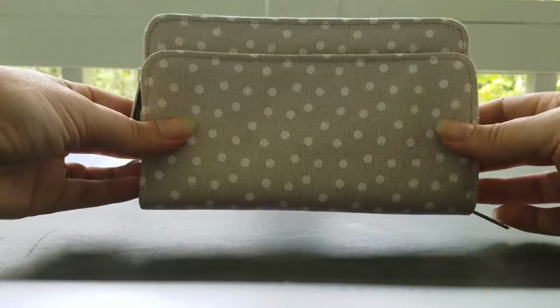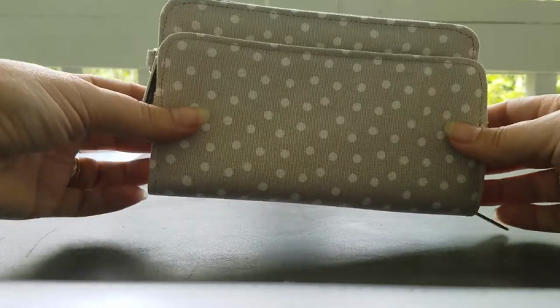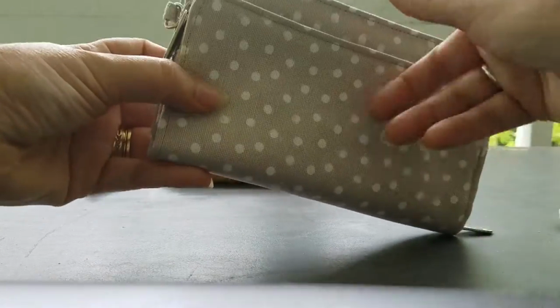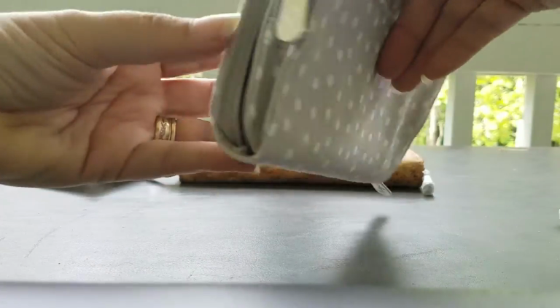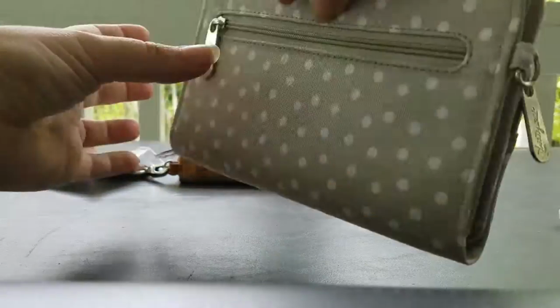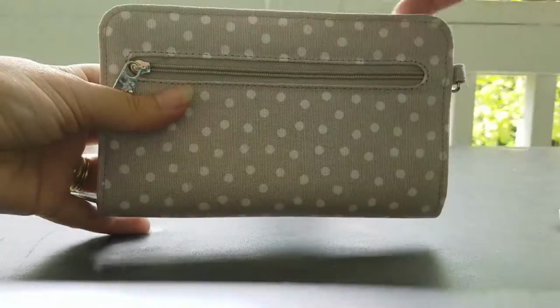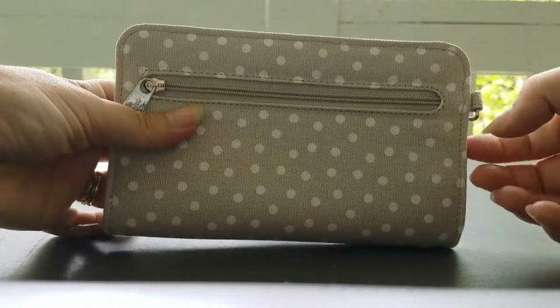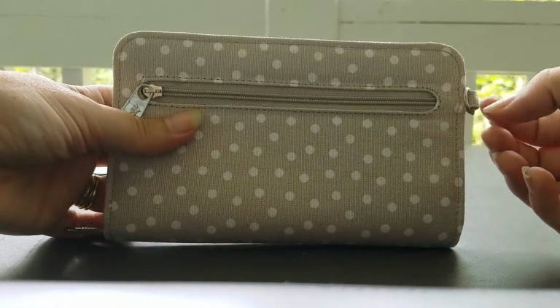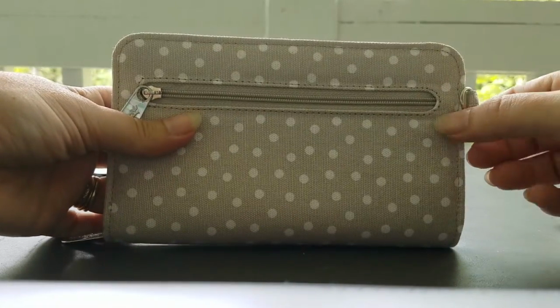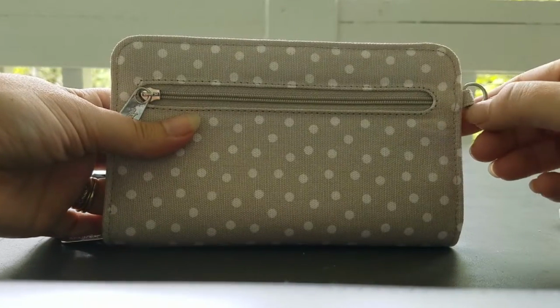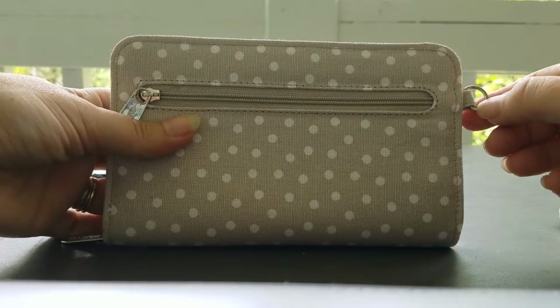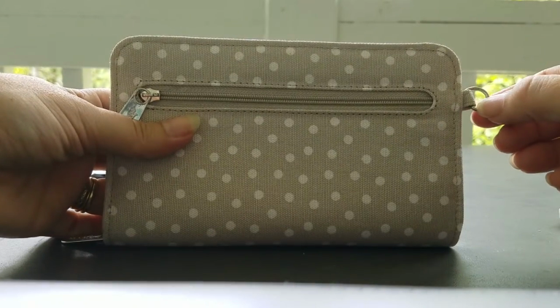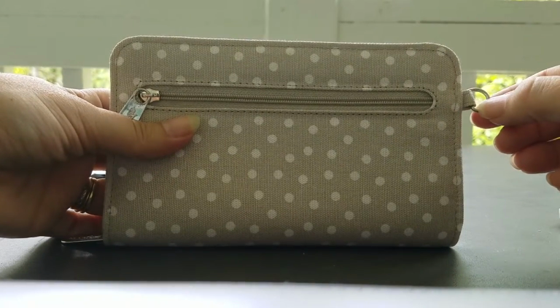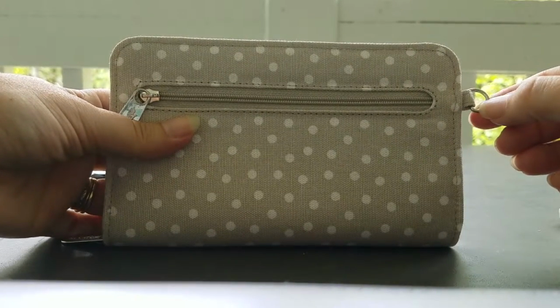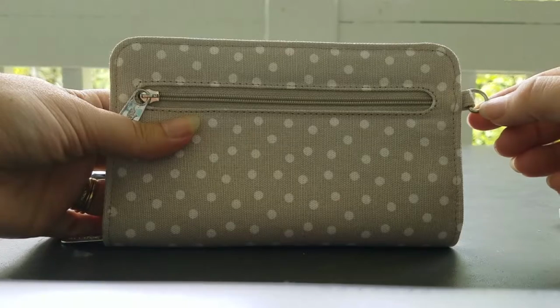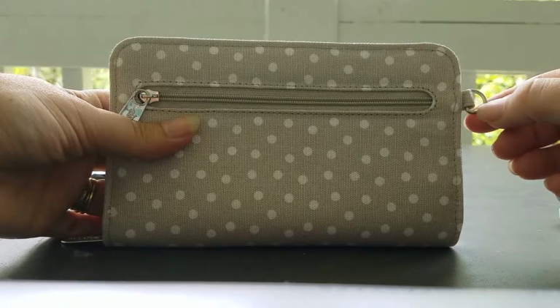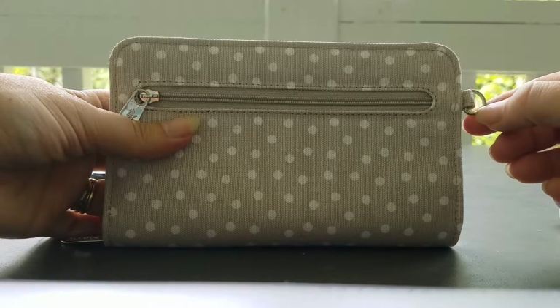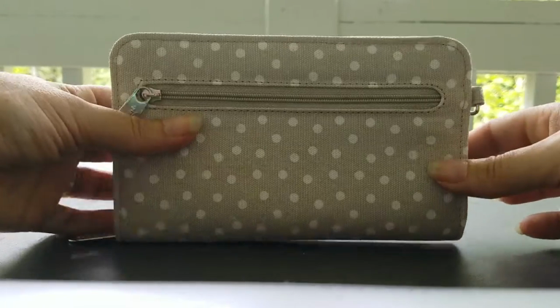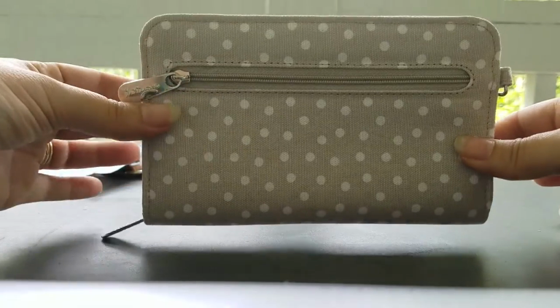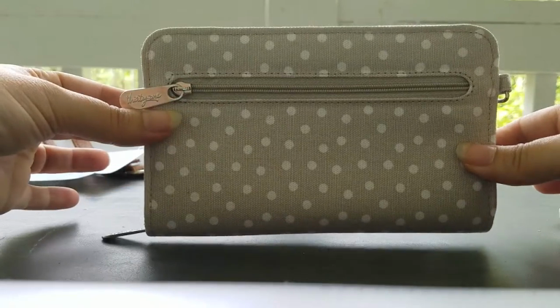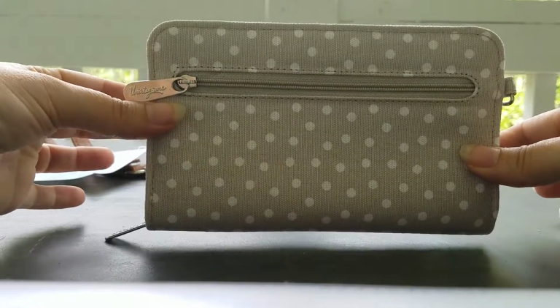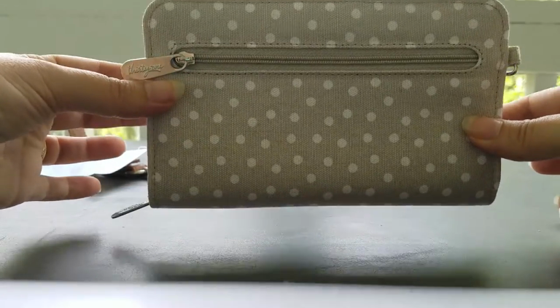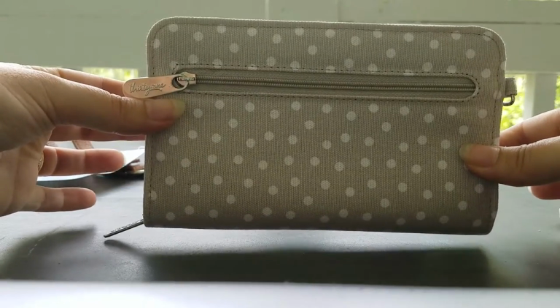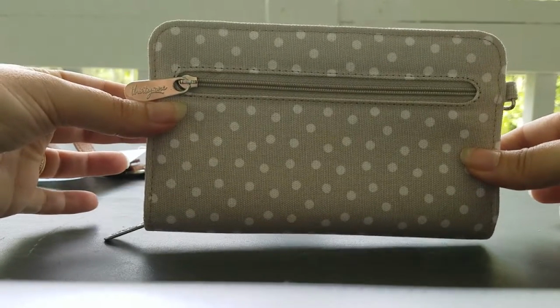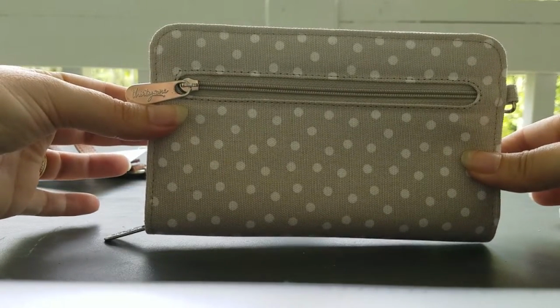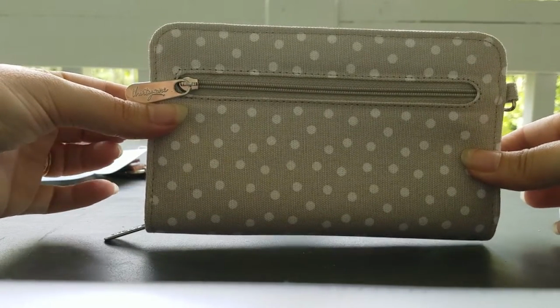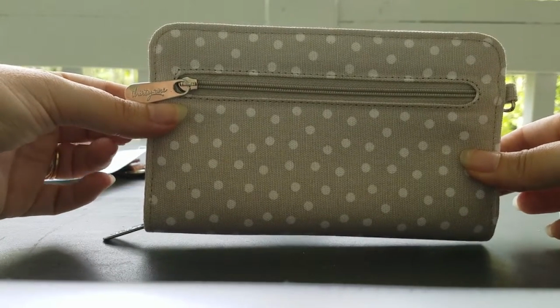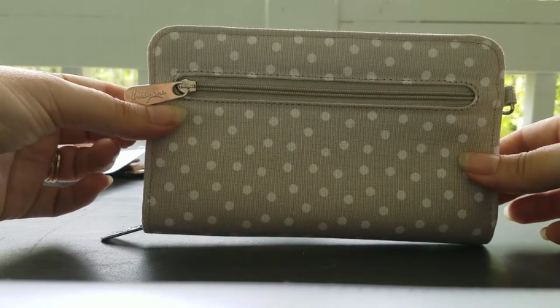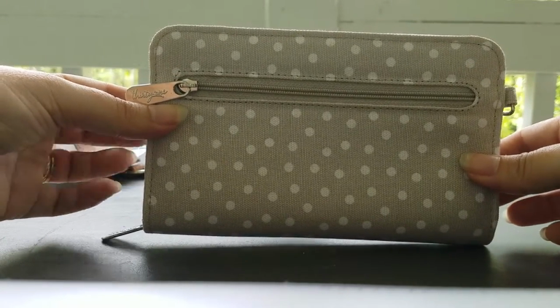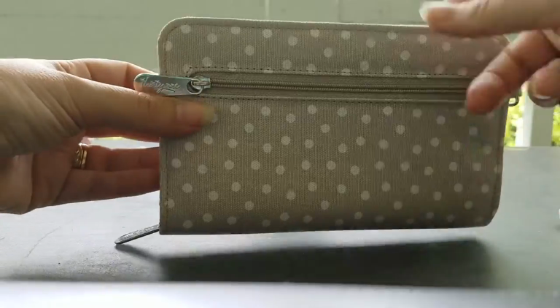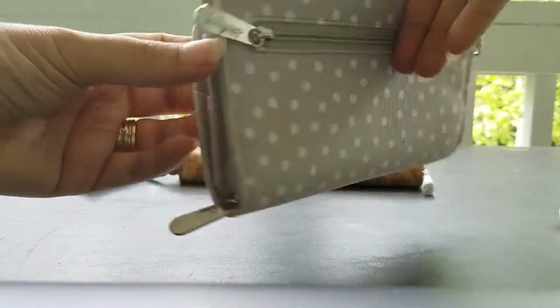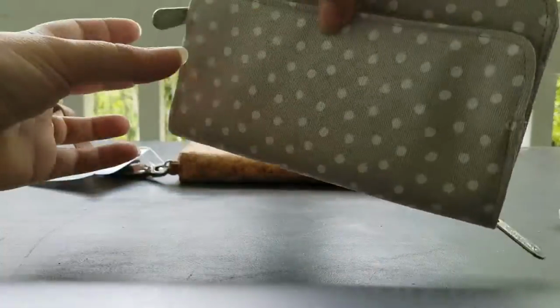And it also includes the D ring, so you could optionally put a wristlet on it and have this as your own little mini purse — you wouldn't have to take your big purse with you into the store.